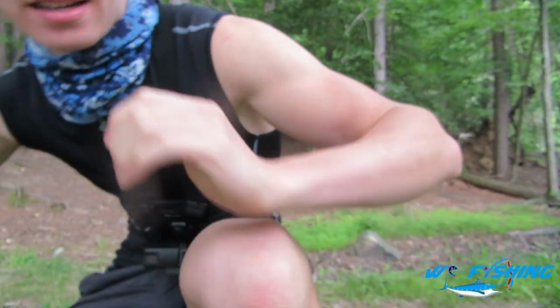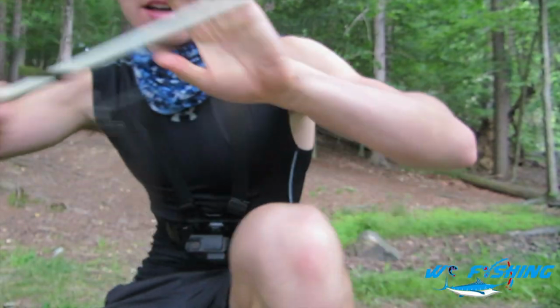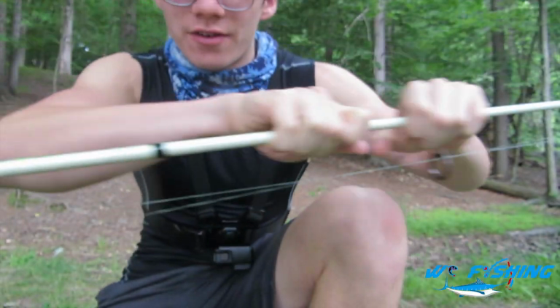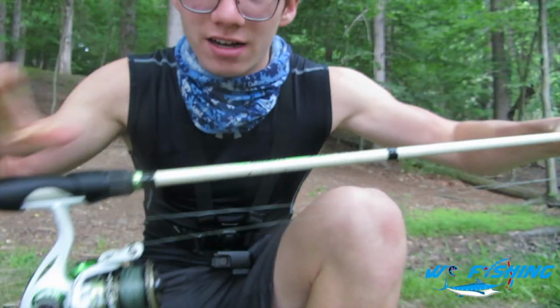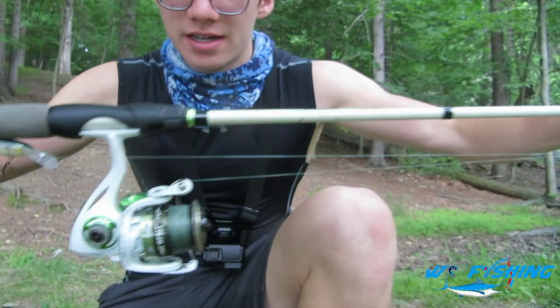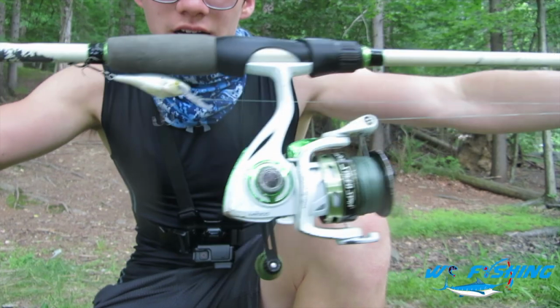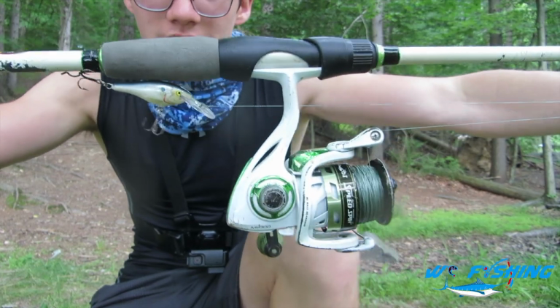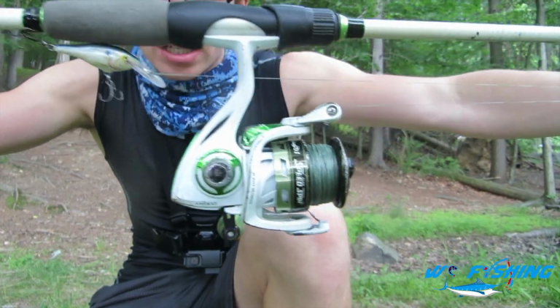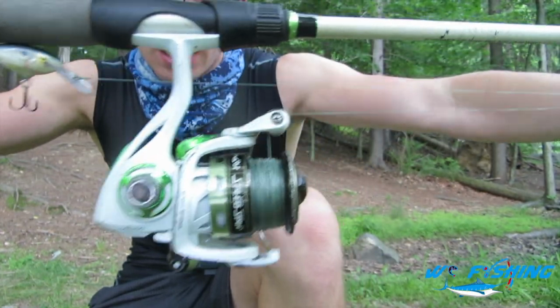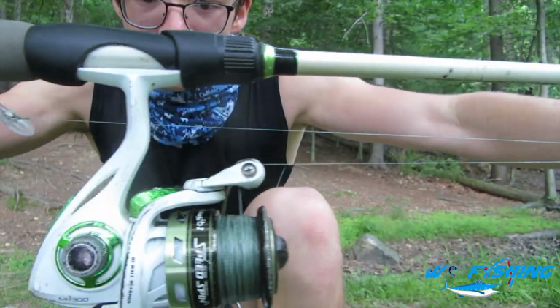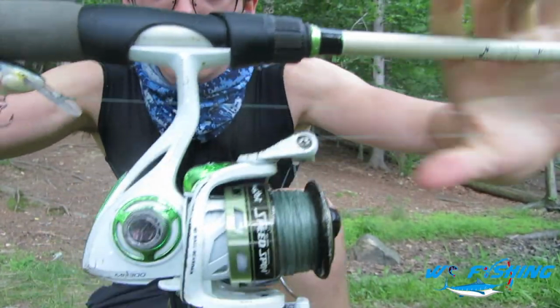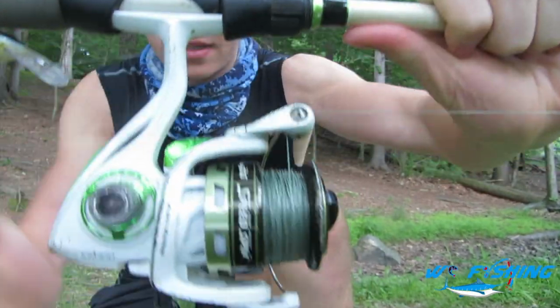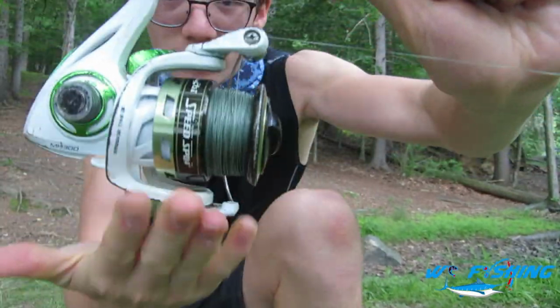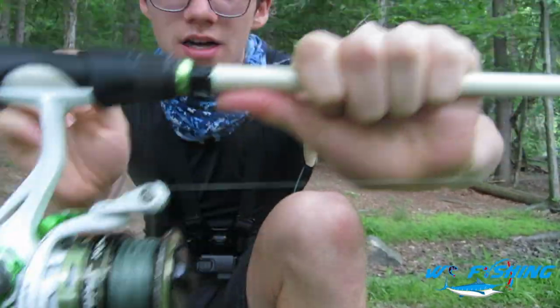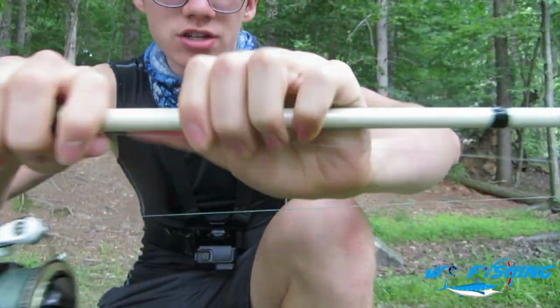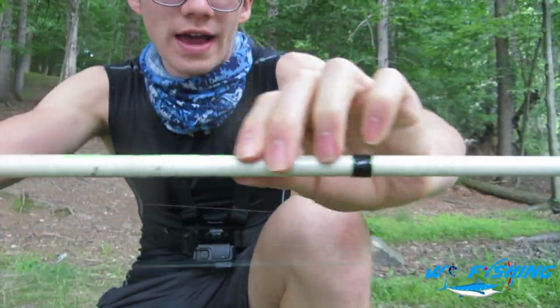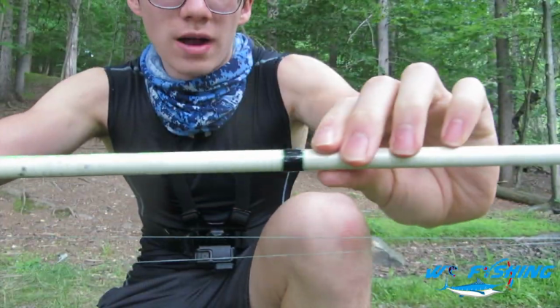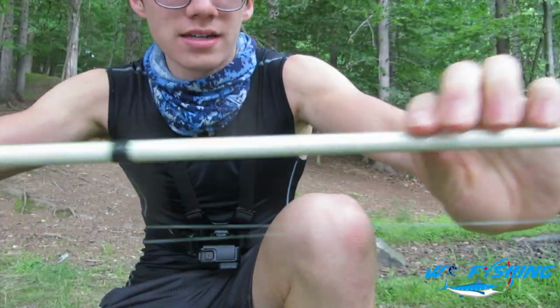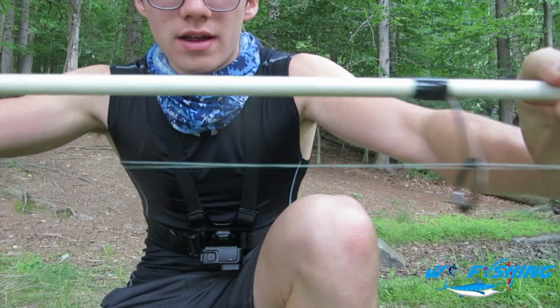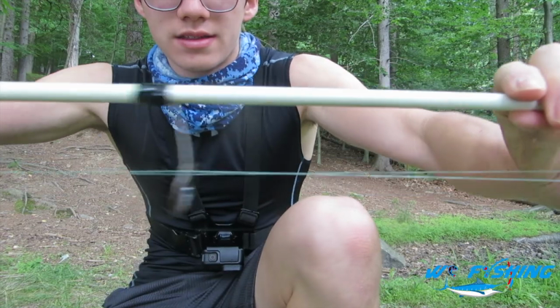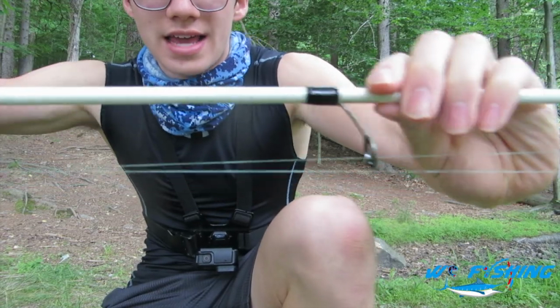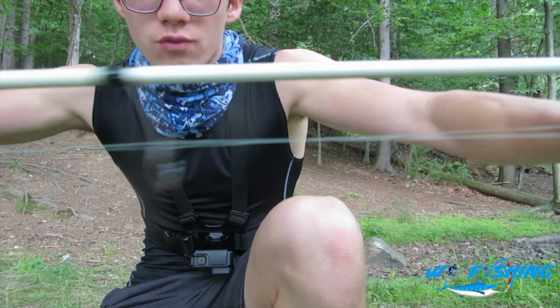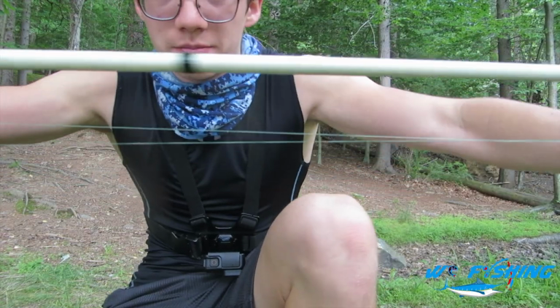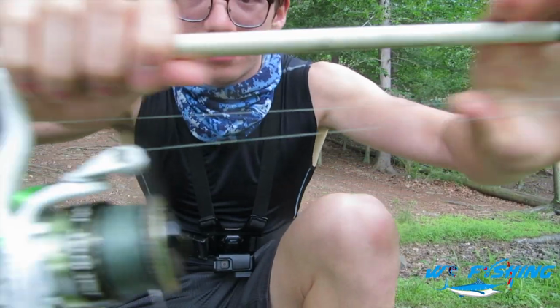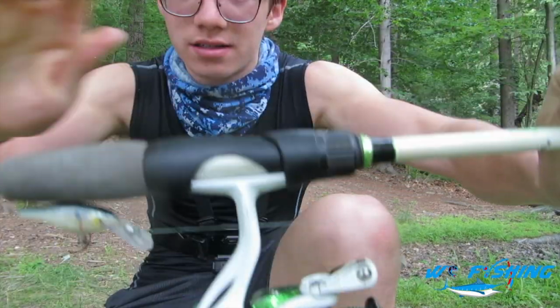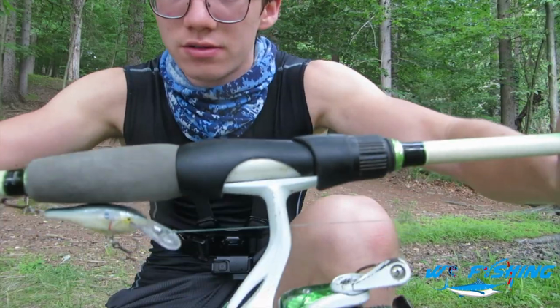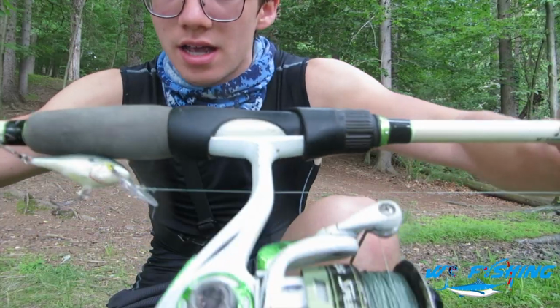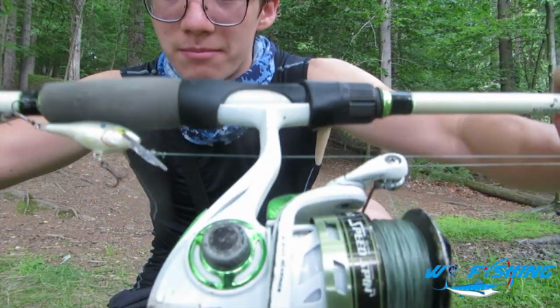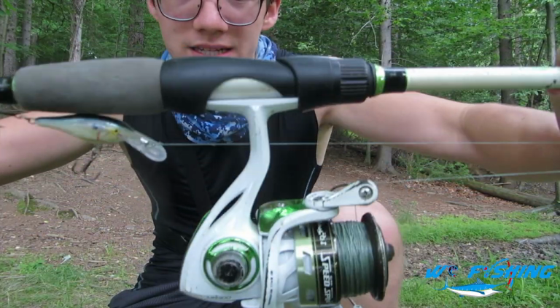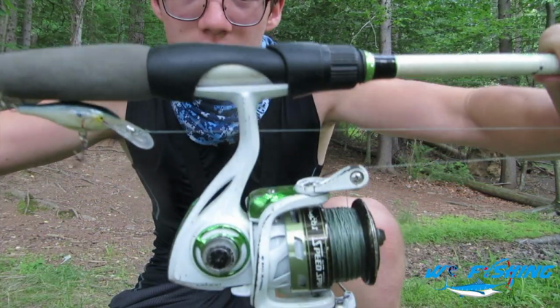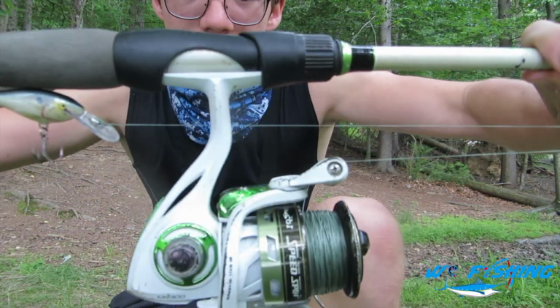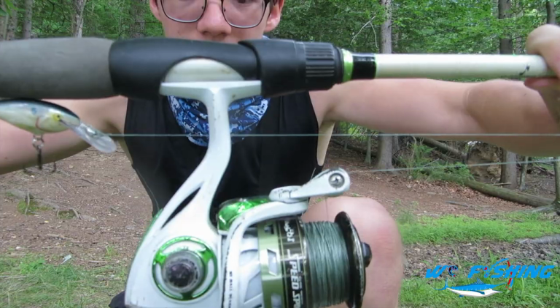As y'all can see, we have ourselves a spinning combo right here. It's the same reel but I just found the rod that it actually belongs to. This is the Lews — mock something or another — spinning combo.